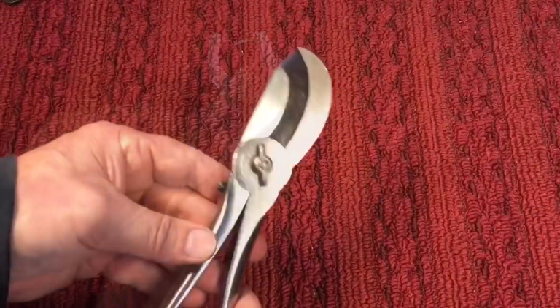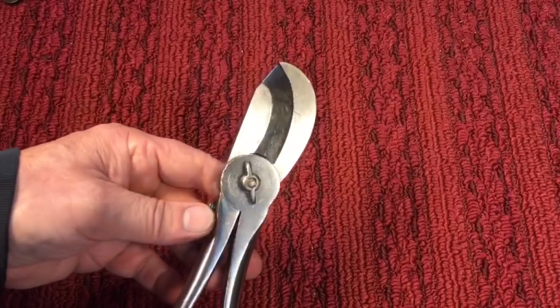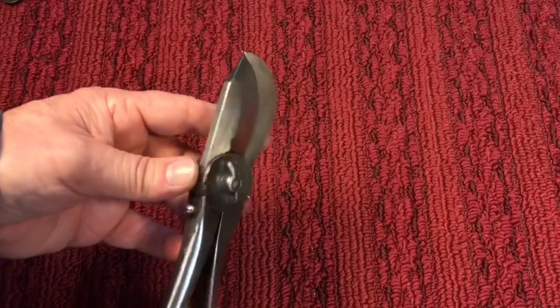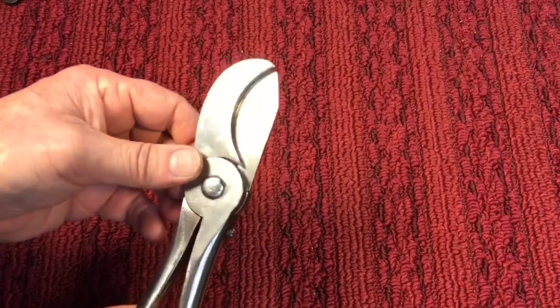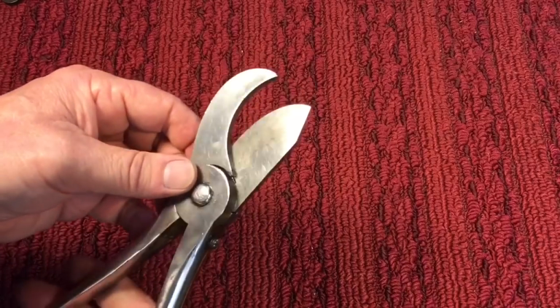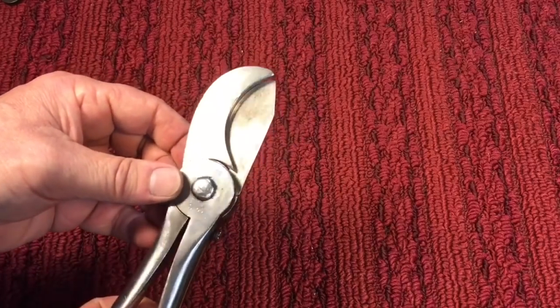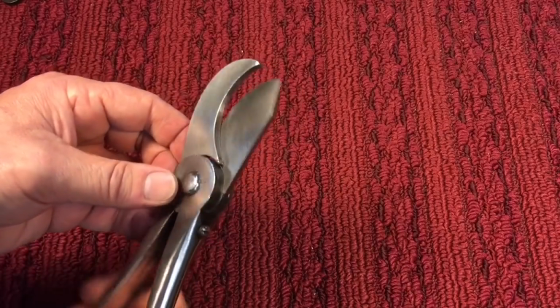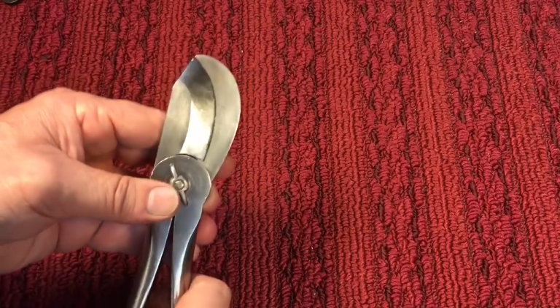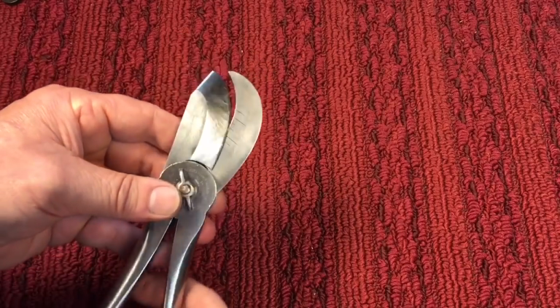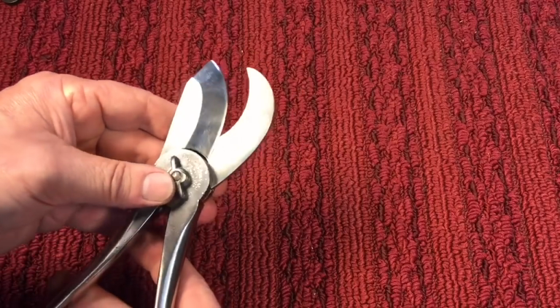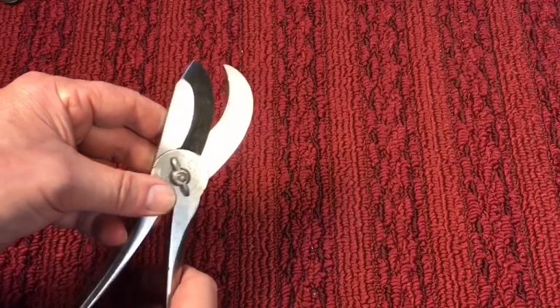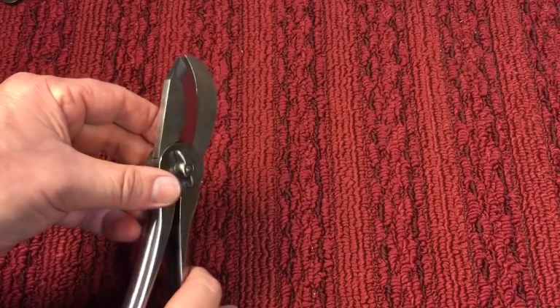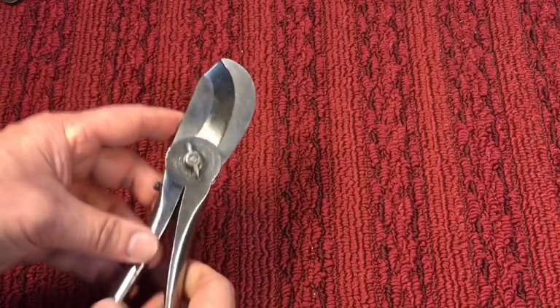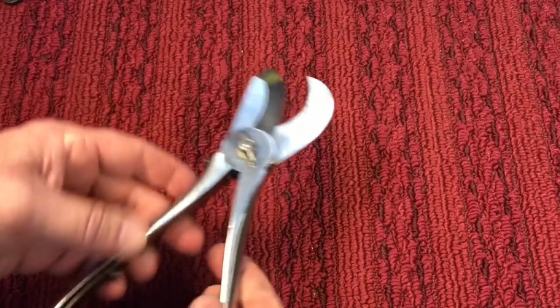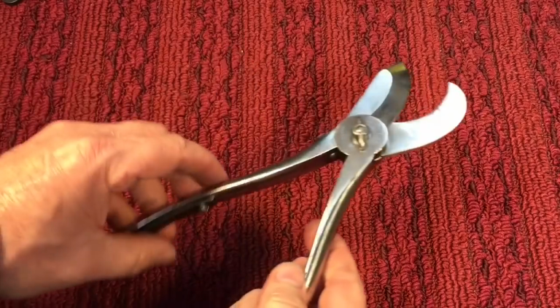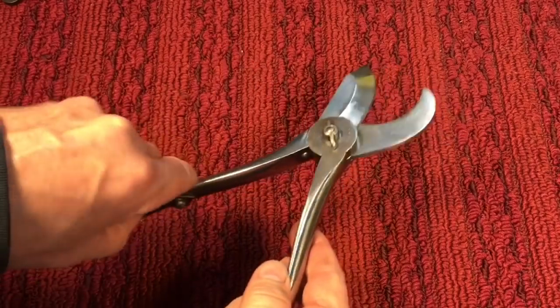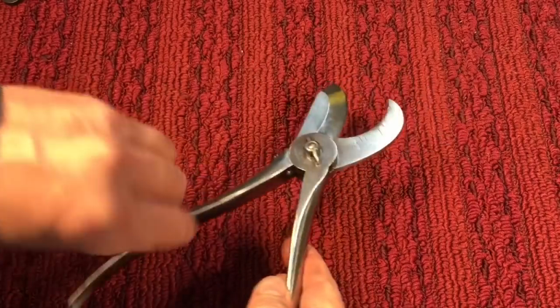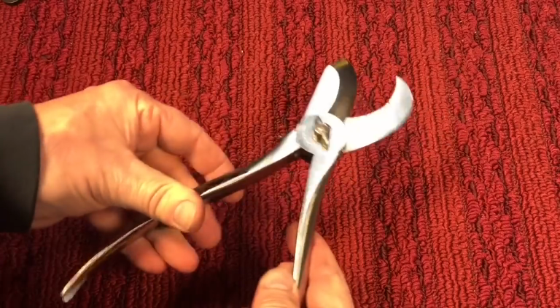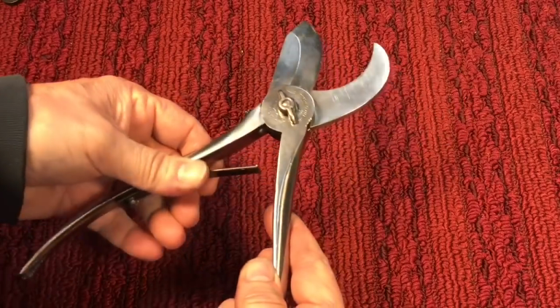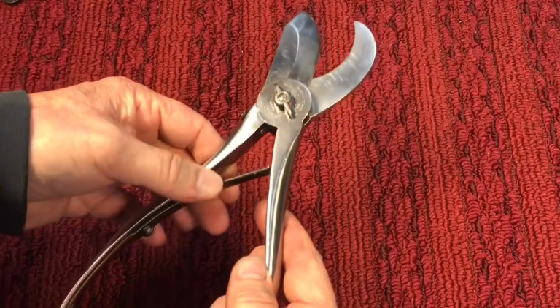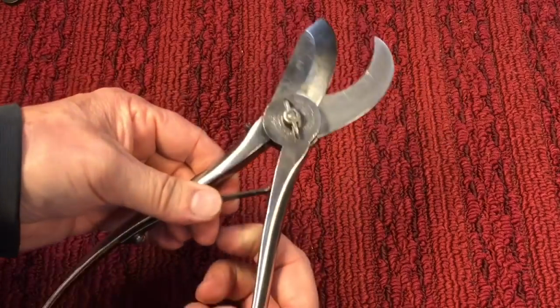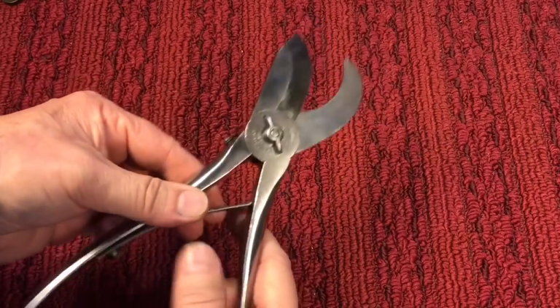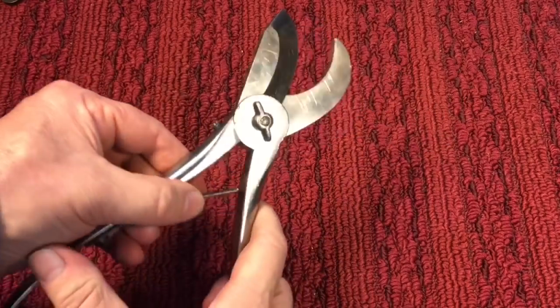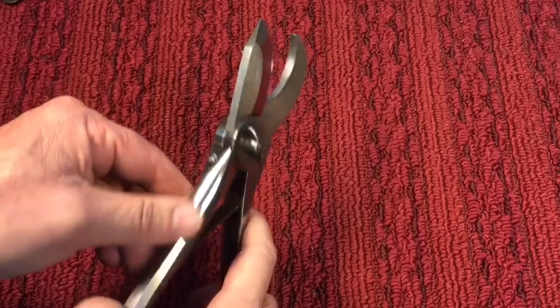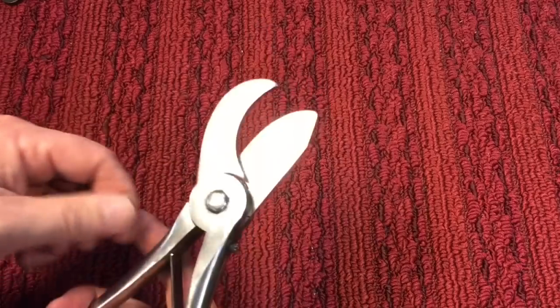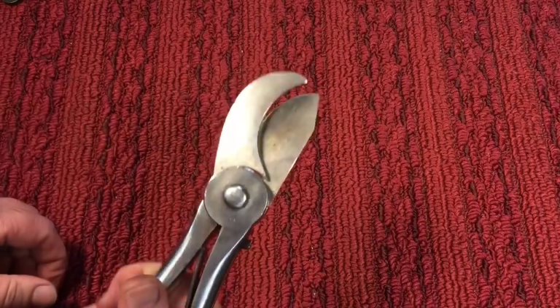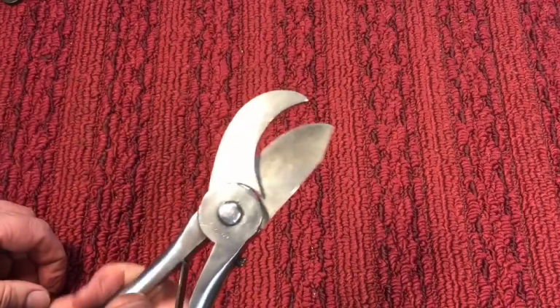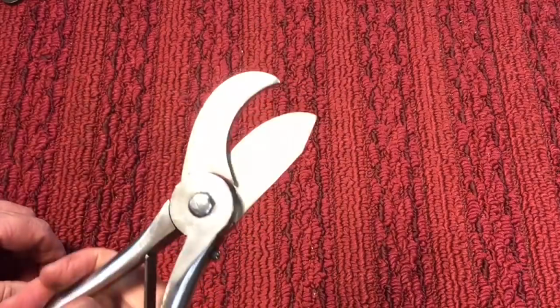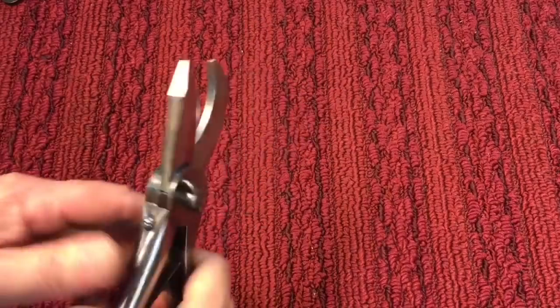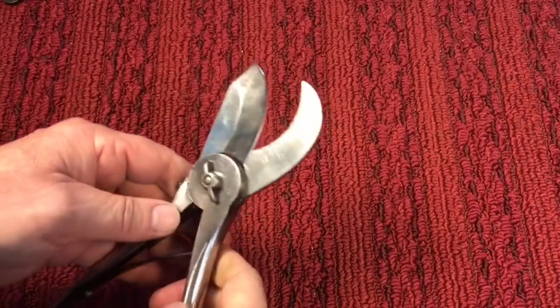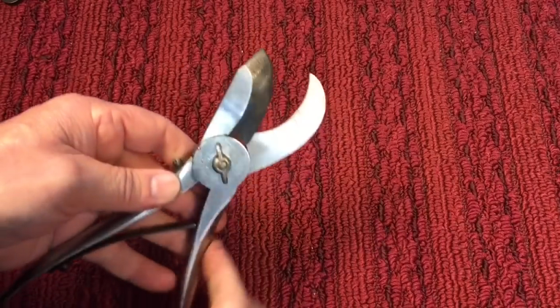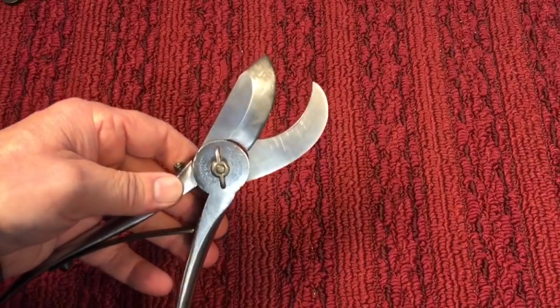This next head would be more or less your cutting head, so you could use it as some kind of shear. Again, you had the spring that you could bring up at any time if you wanted to make it a spring-action cutter. Pretty interesting.